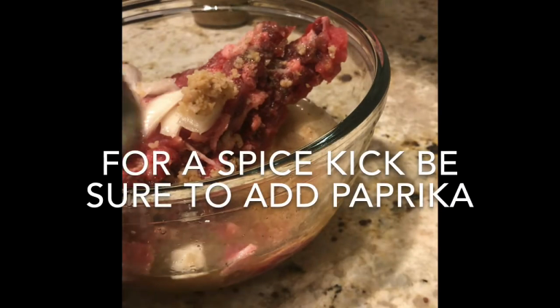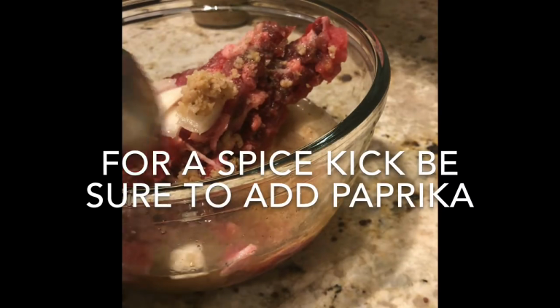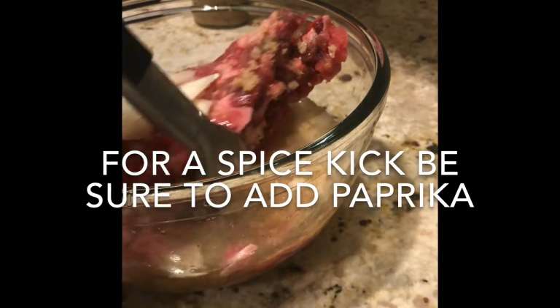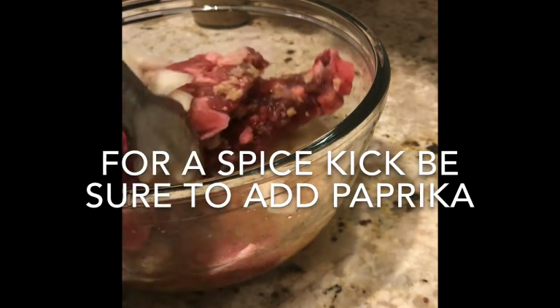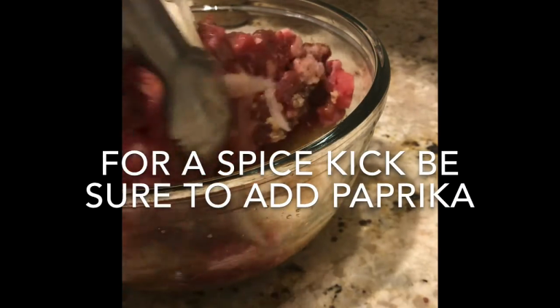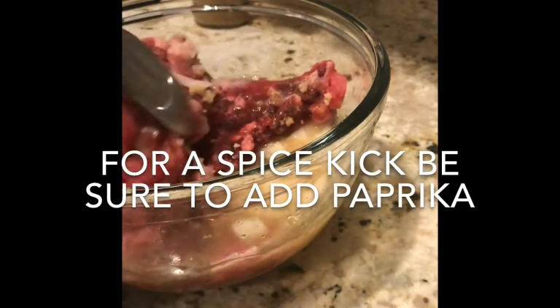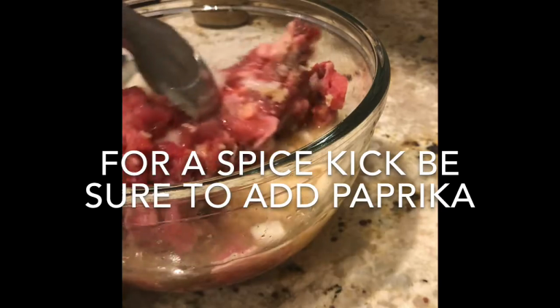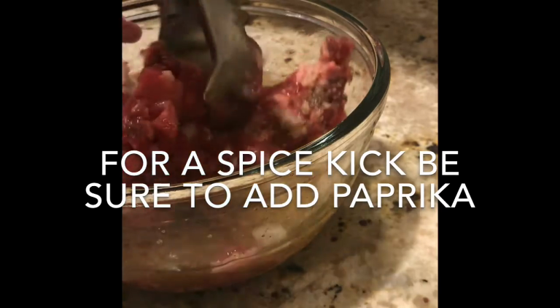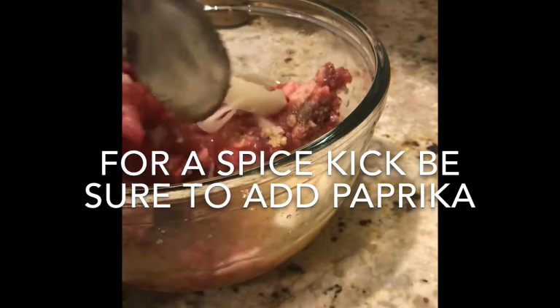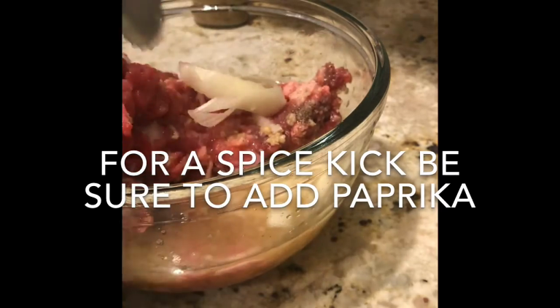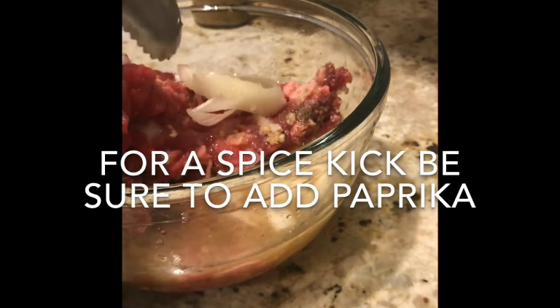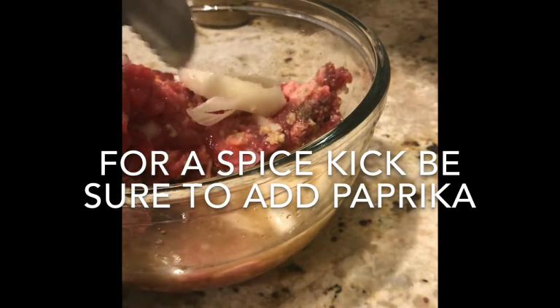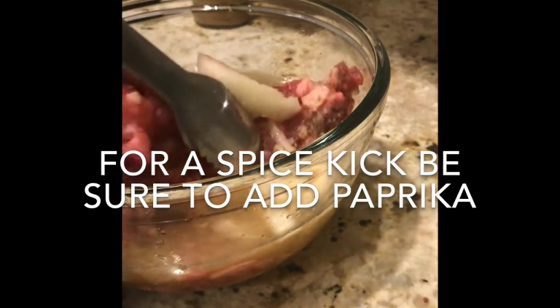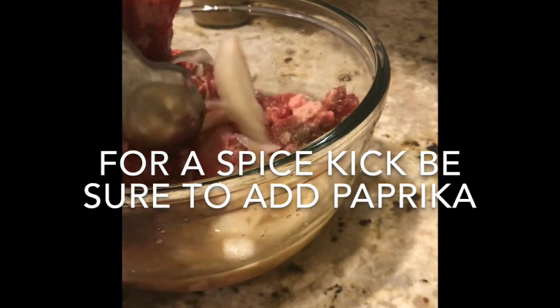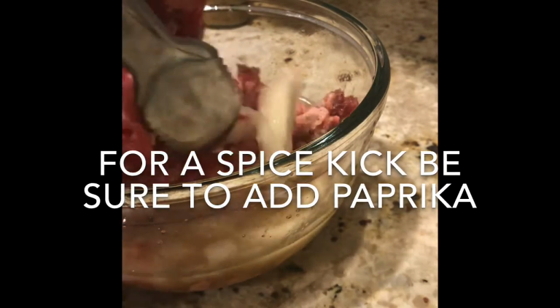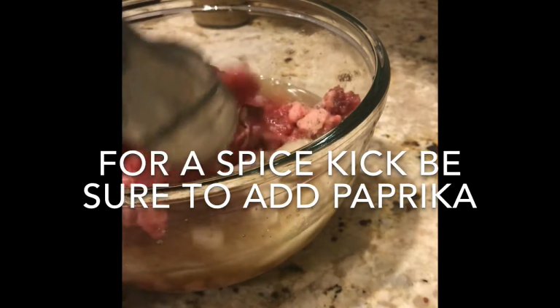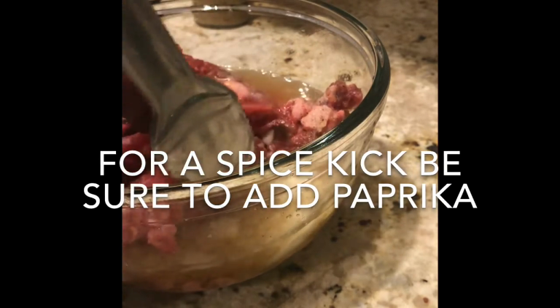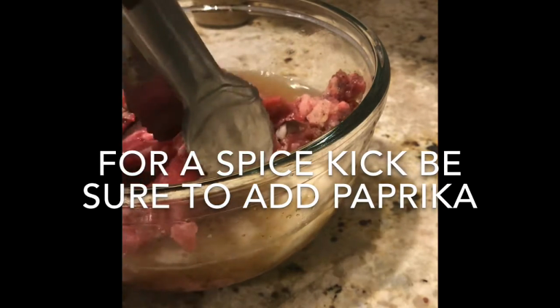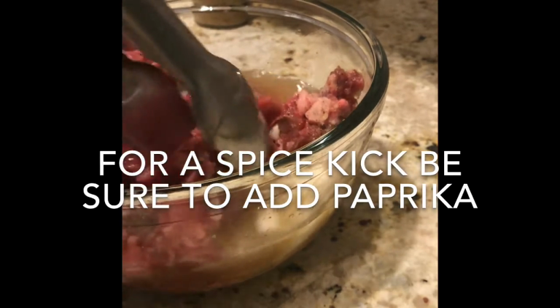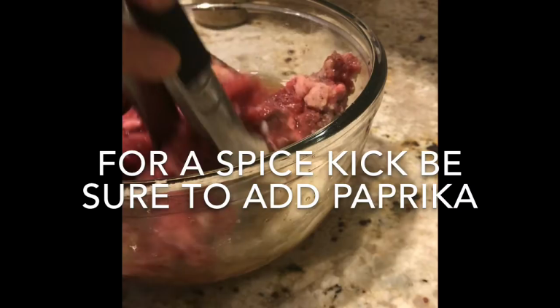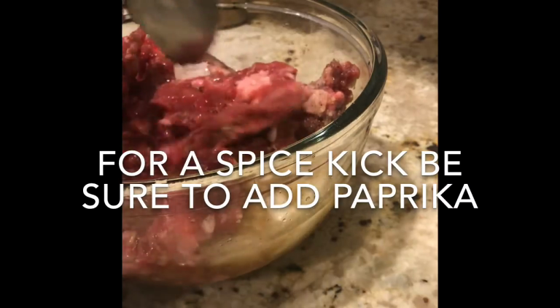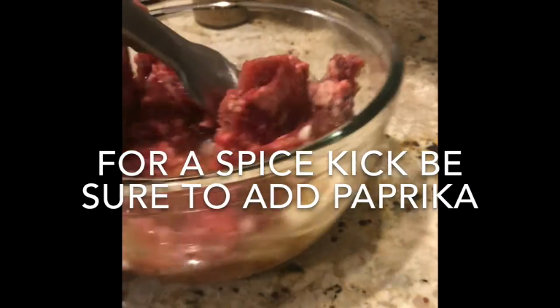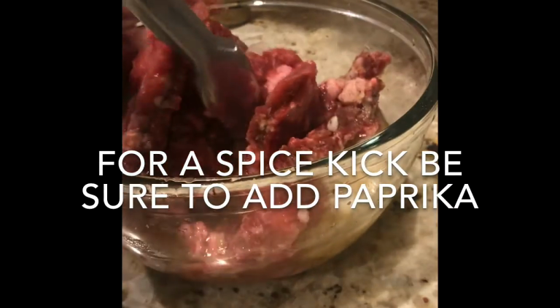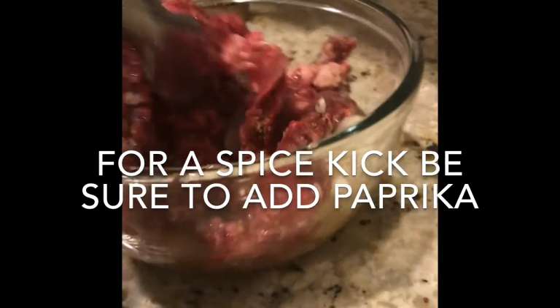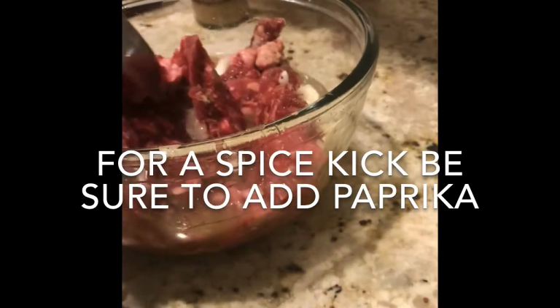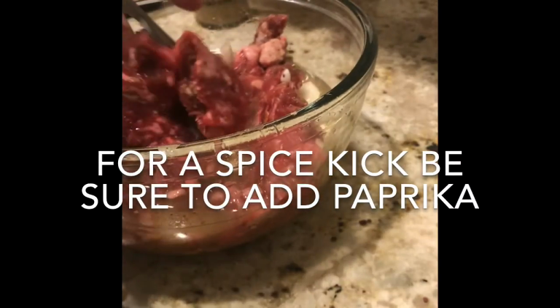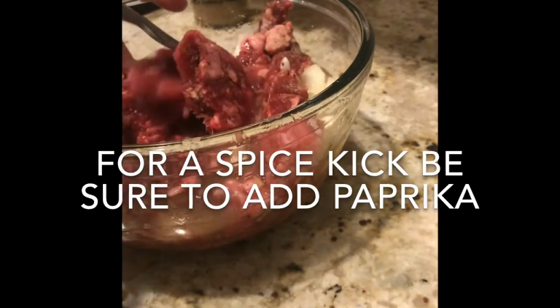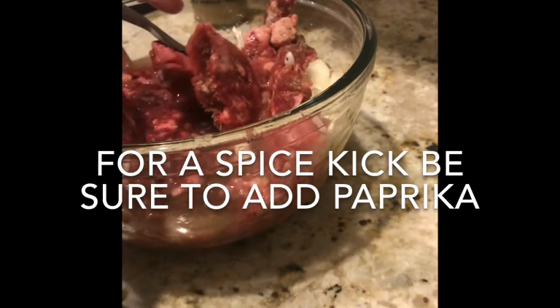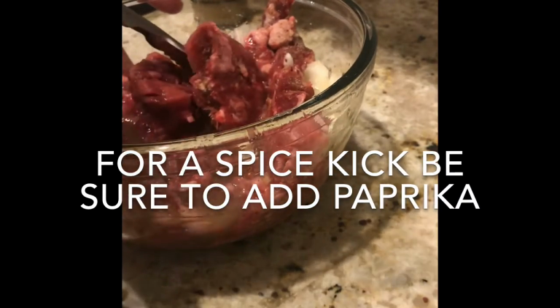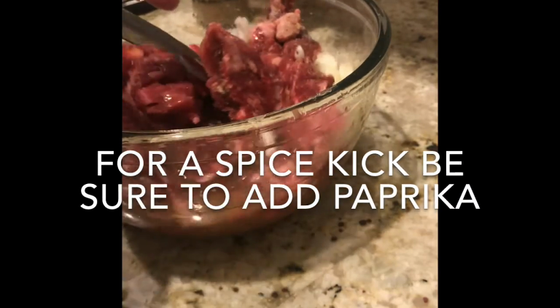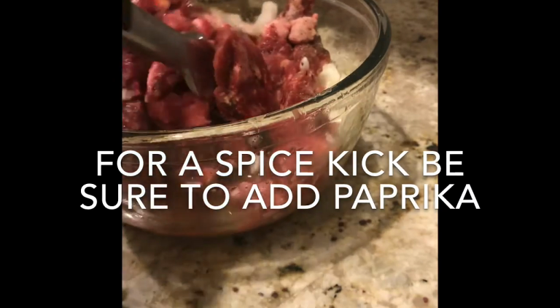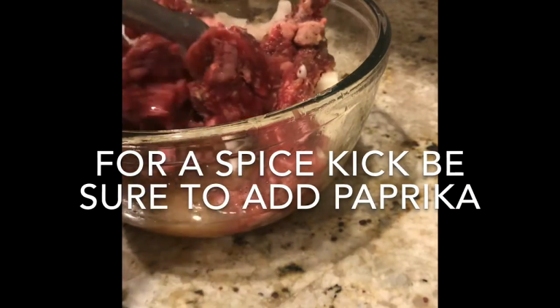Let's go ahead and get that all incorporated. You do want to let it sit for at least 30 minutes — of course, the longer it sits in the marinade, the better it will taste.